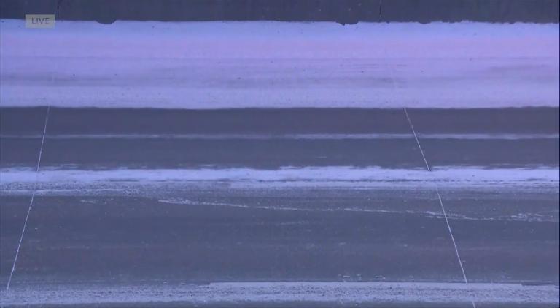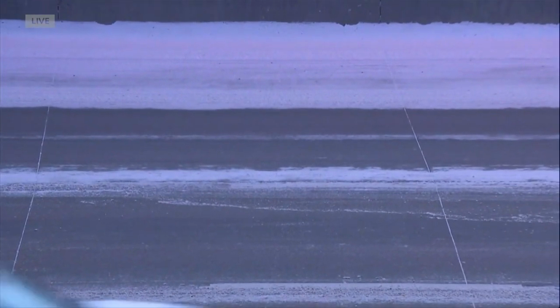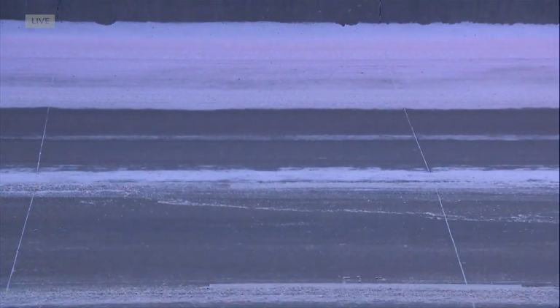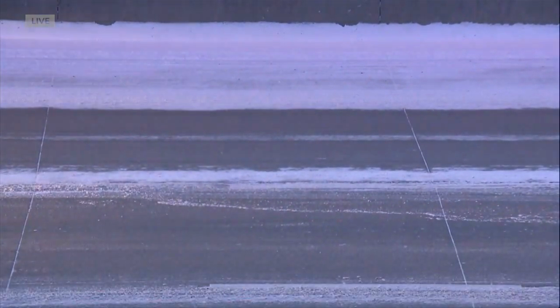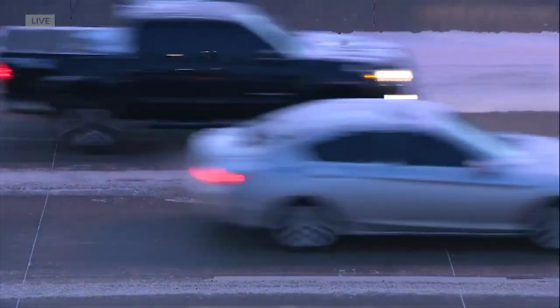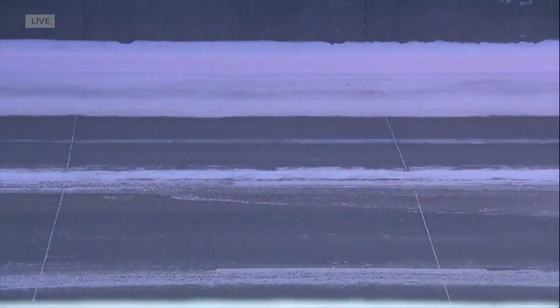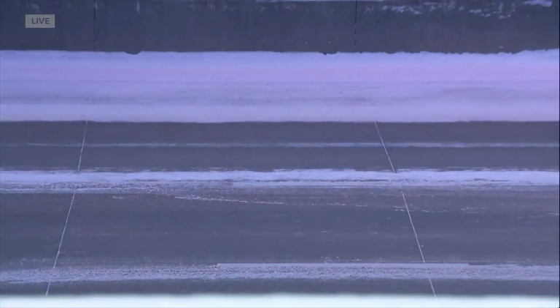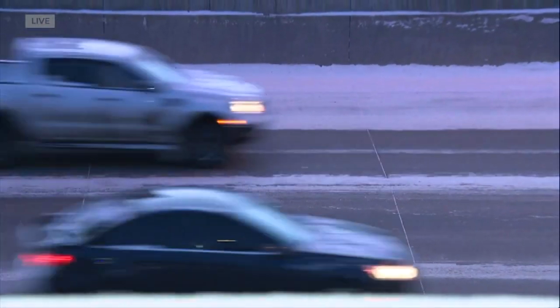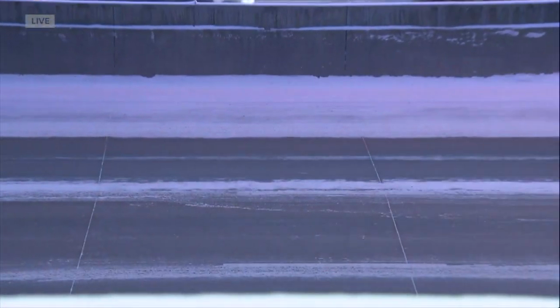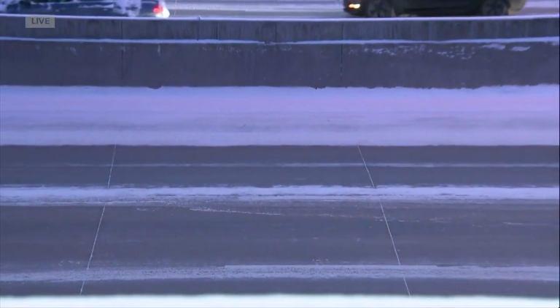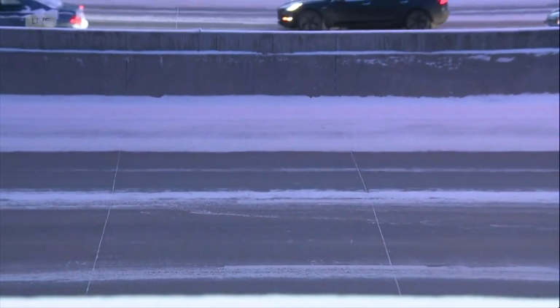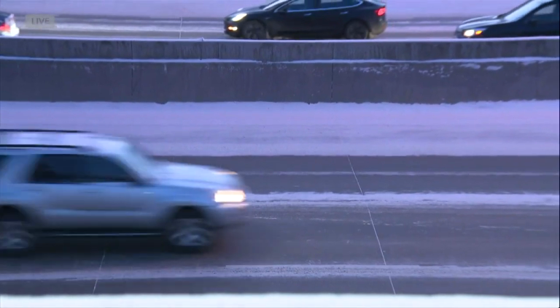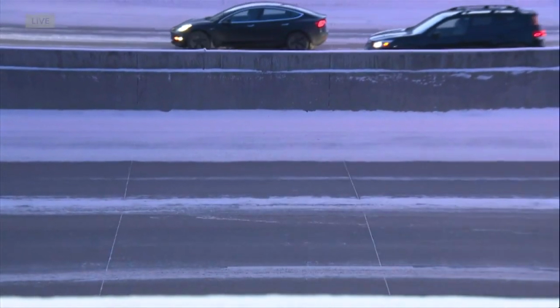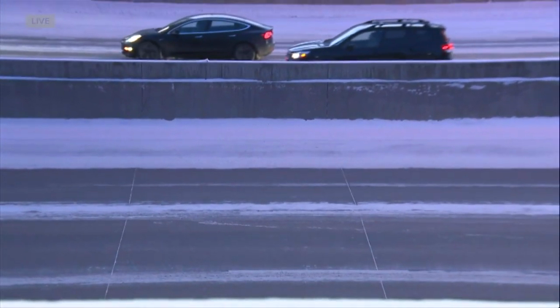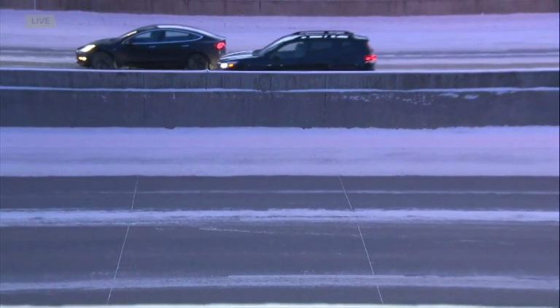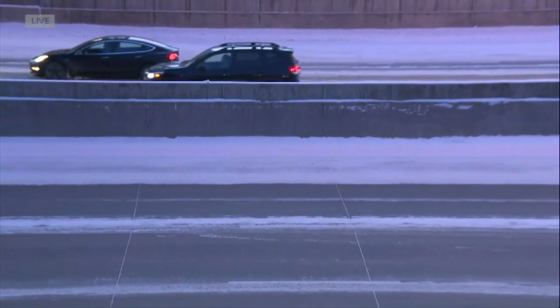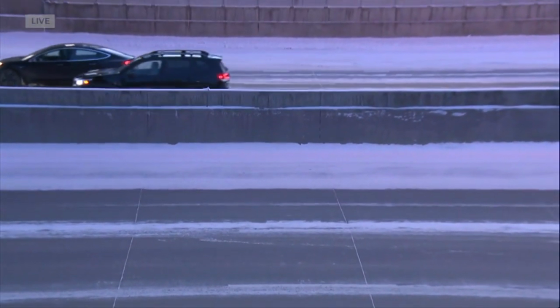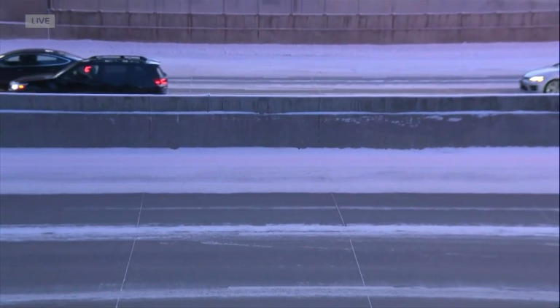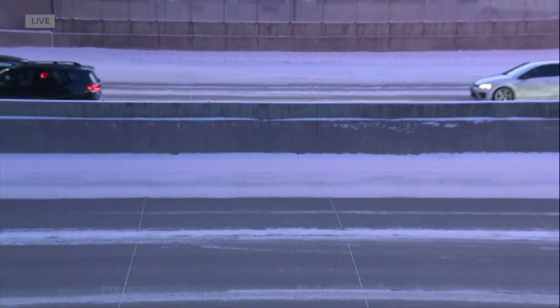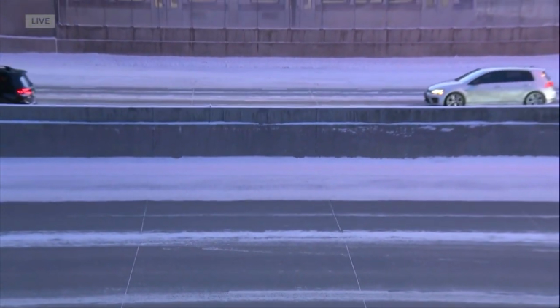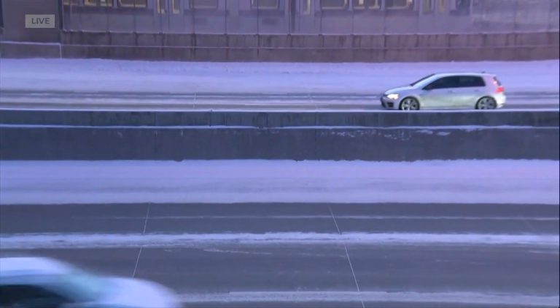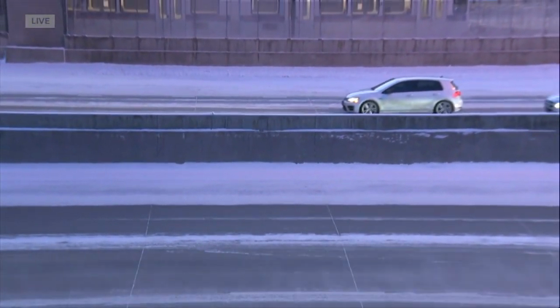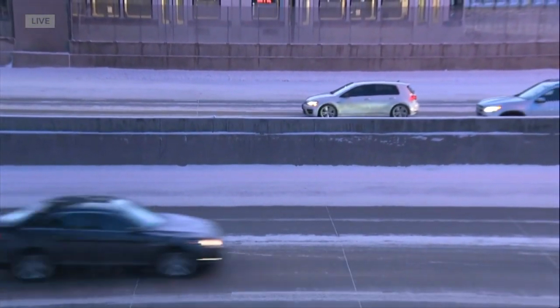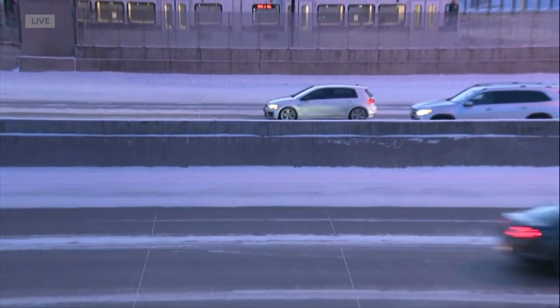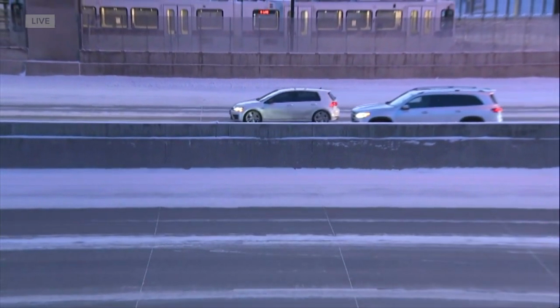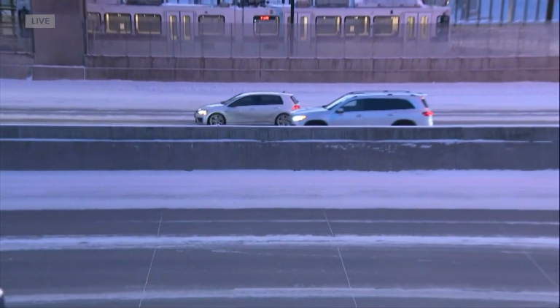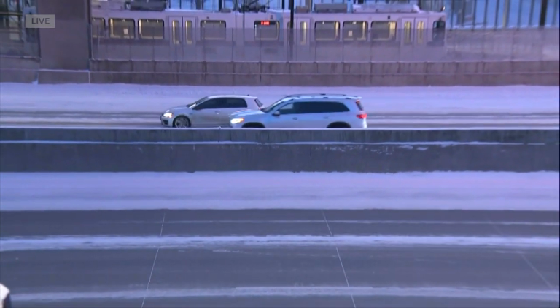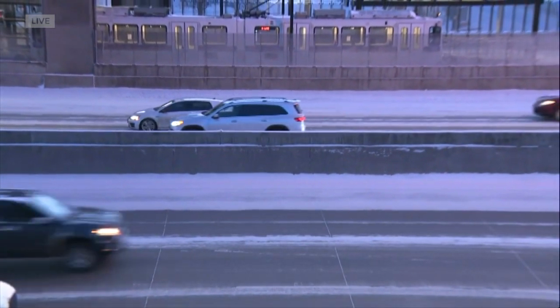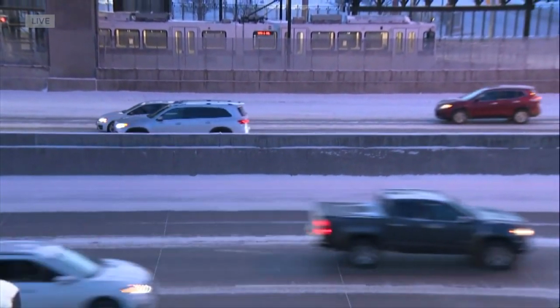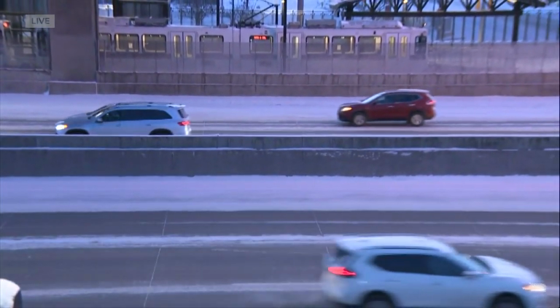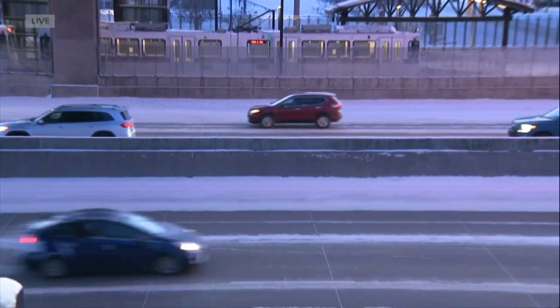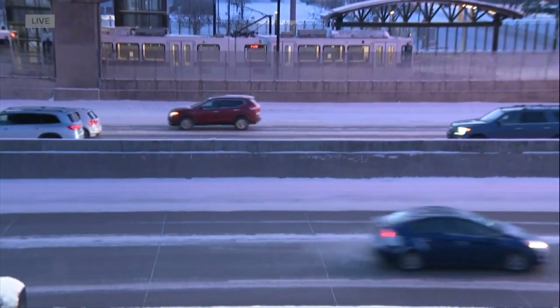We are starting to see a little bit more traffic now. Cars really are not moving as fast as they can — they're probably going about 40 miles per hour at this point, just trying to avoid any collisions or any issues.